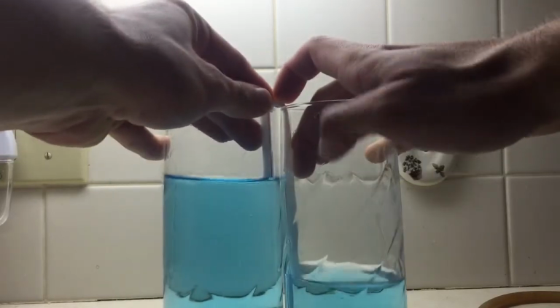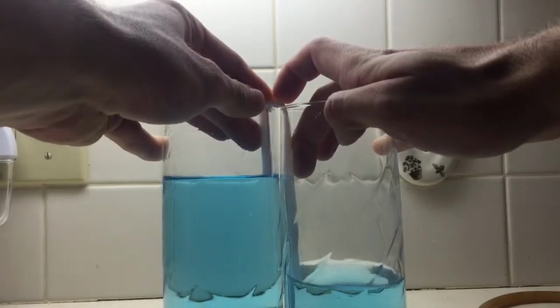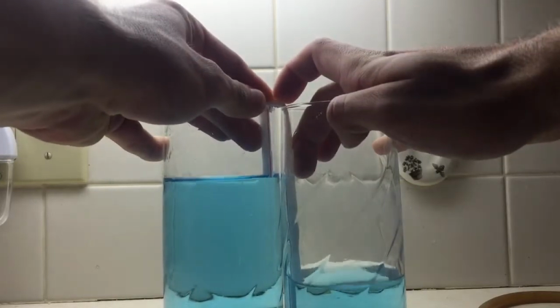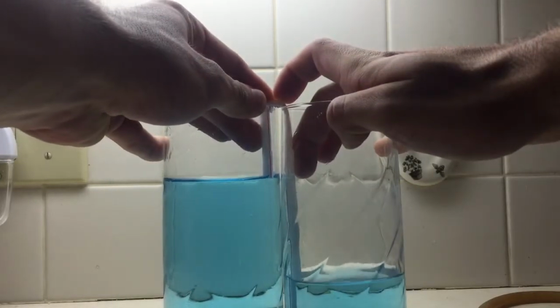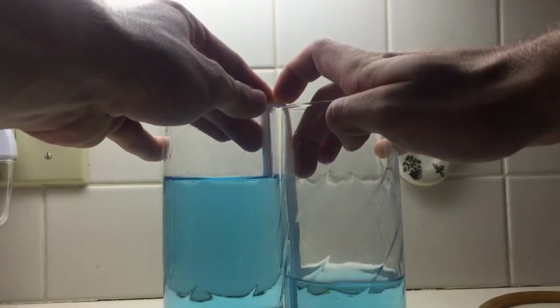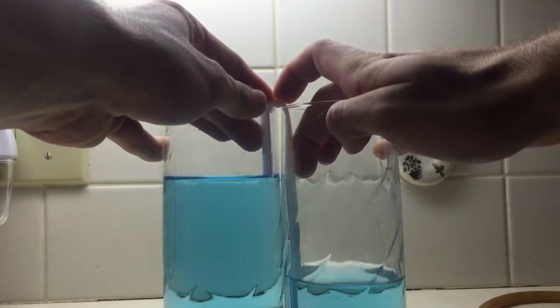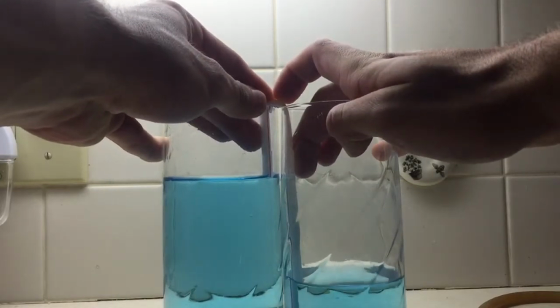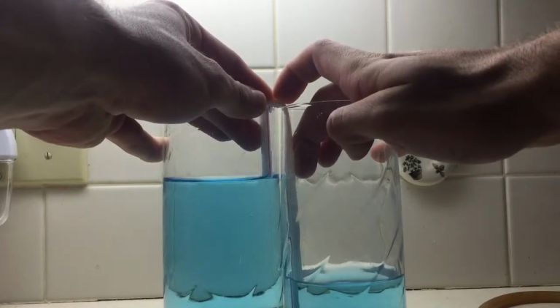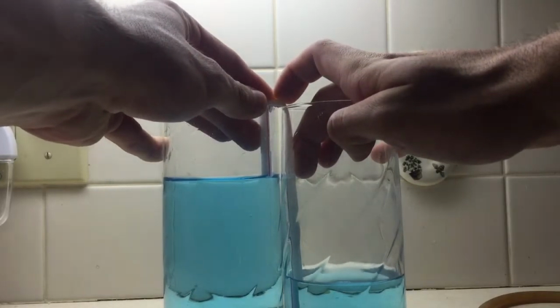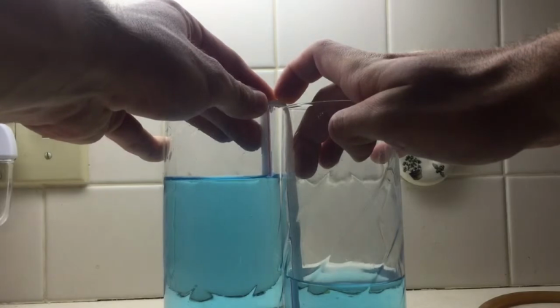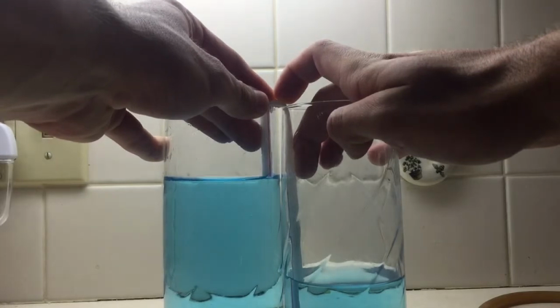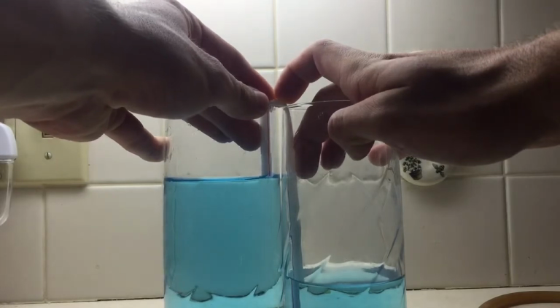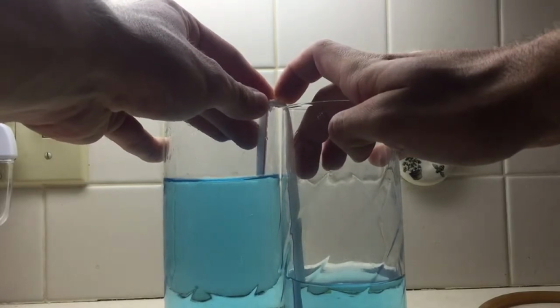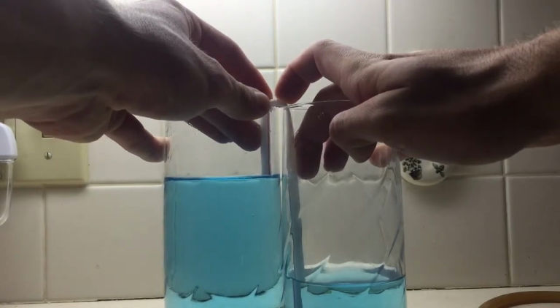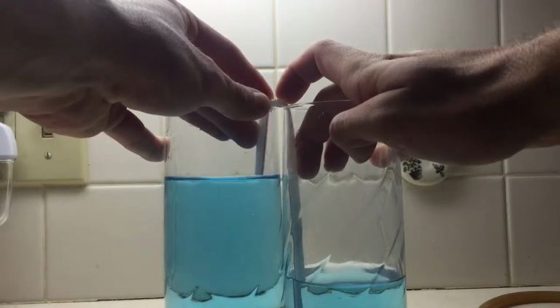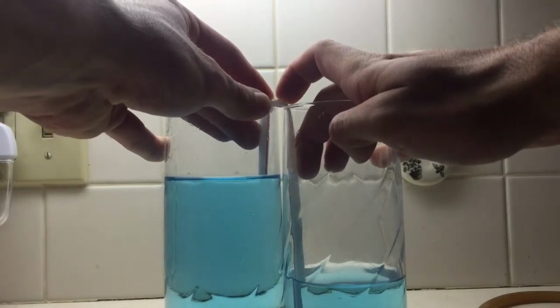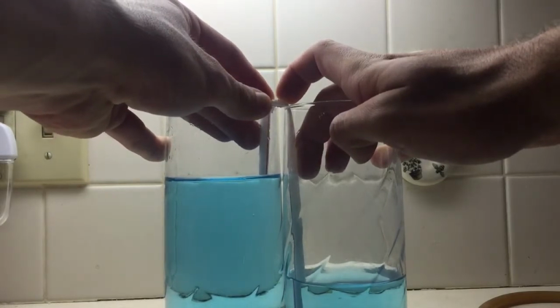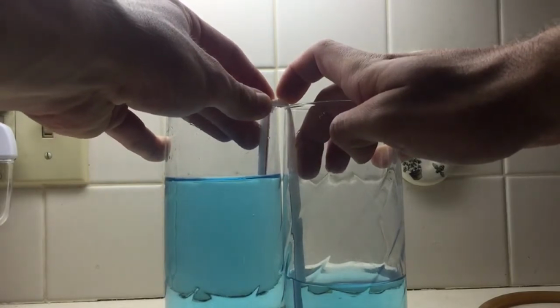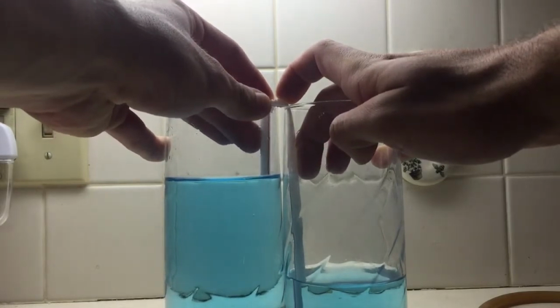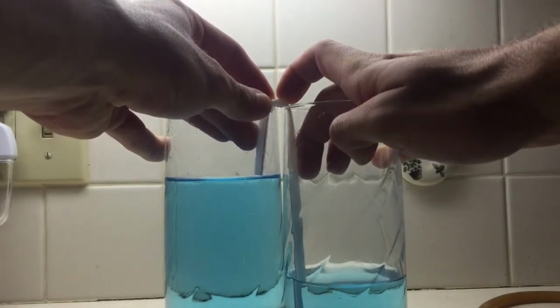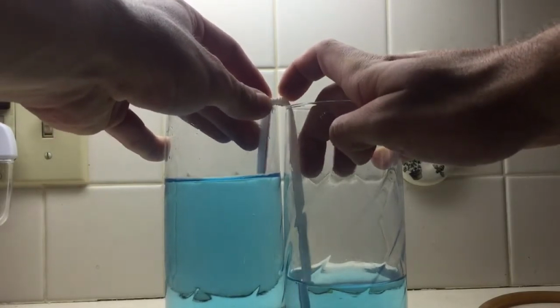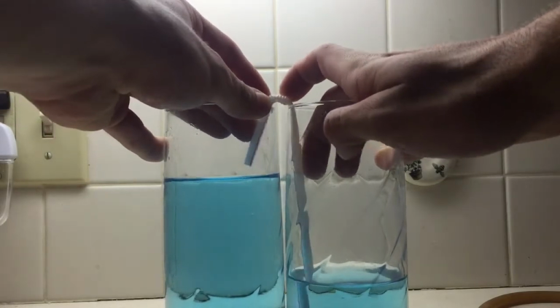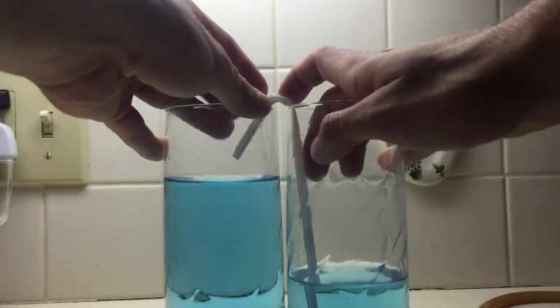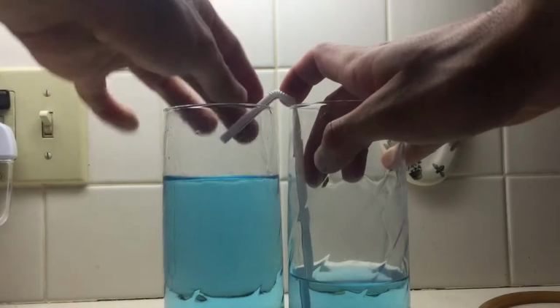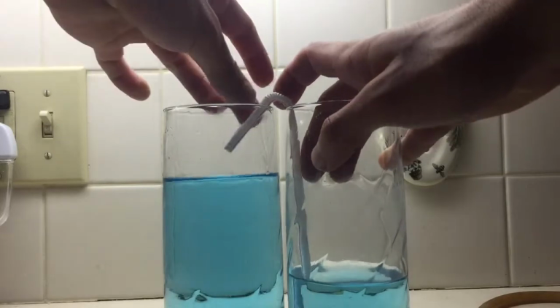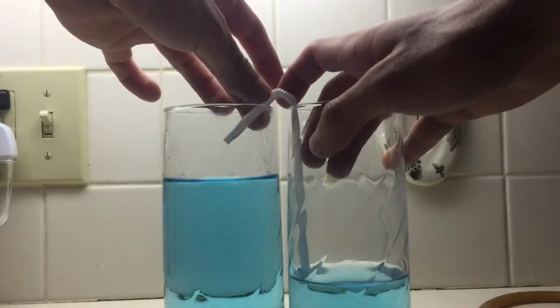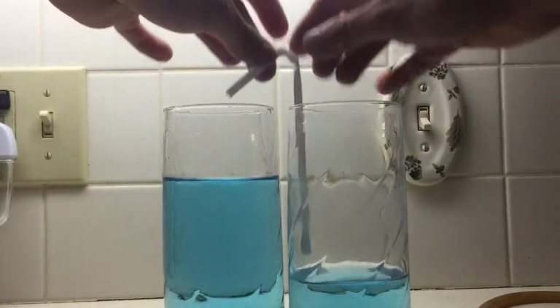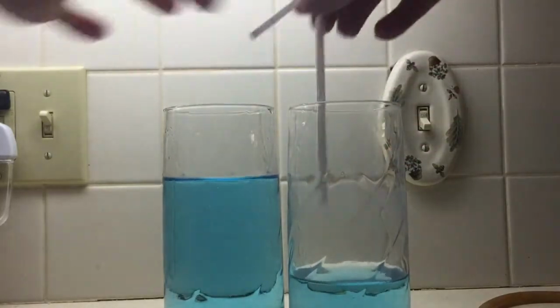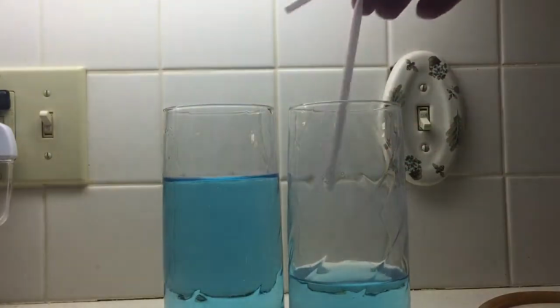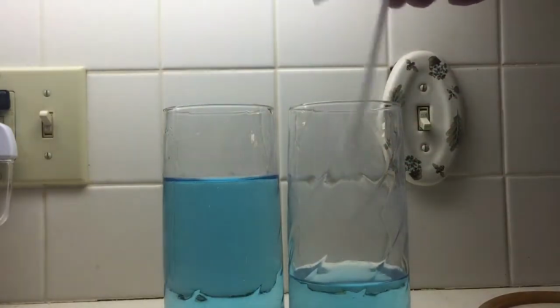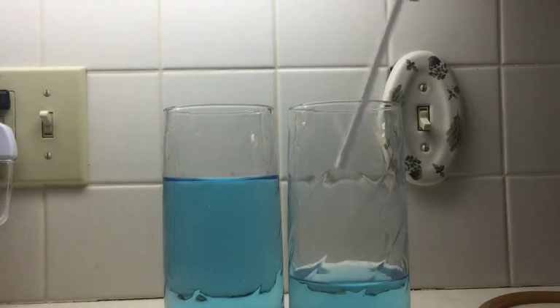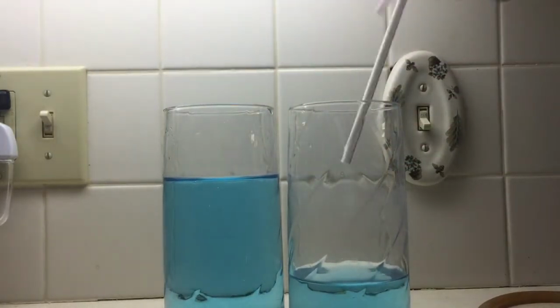This one is limited by the length of the straw — the left side is too low for the straw to pick up, so the tube filled with air and the siphon stopped.